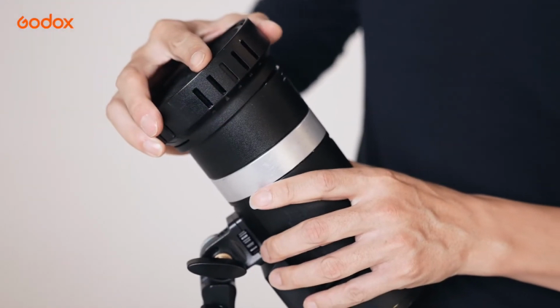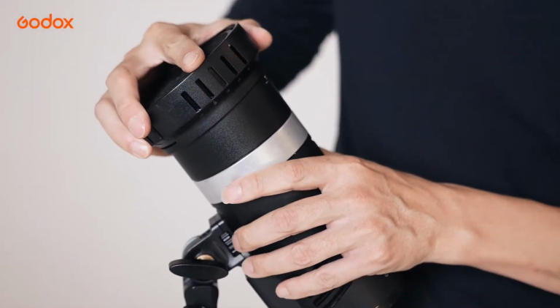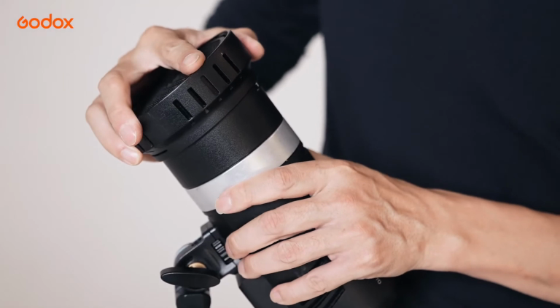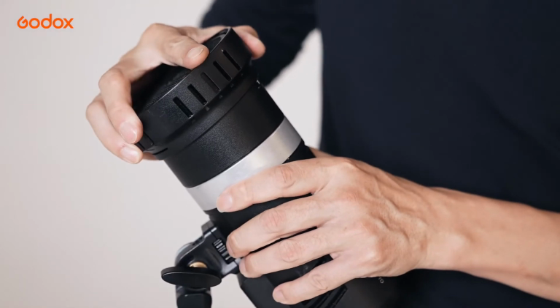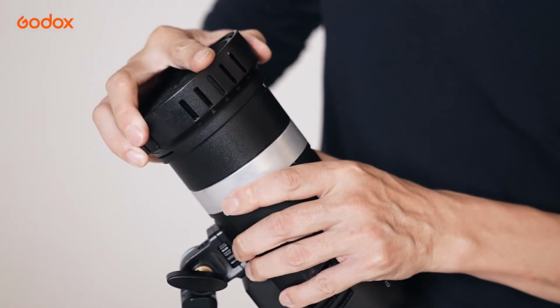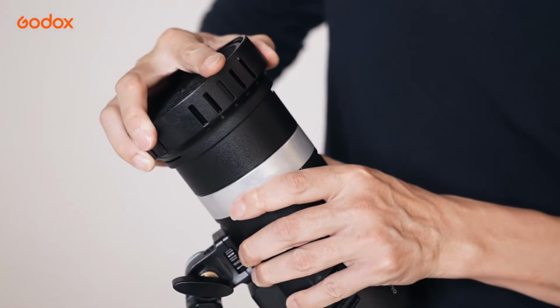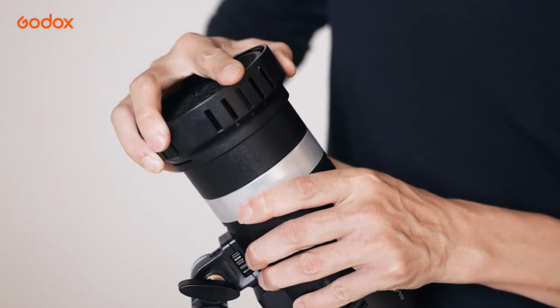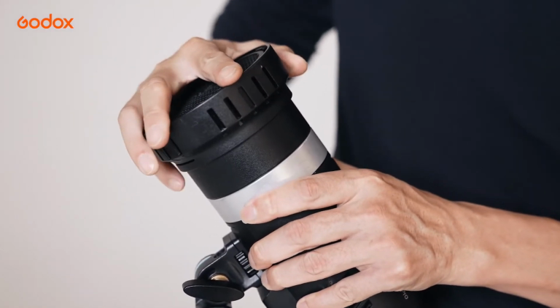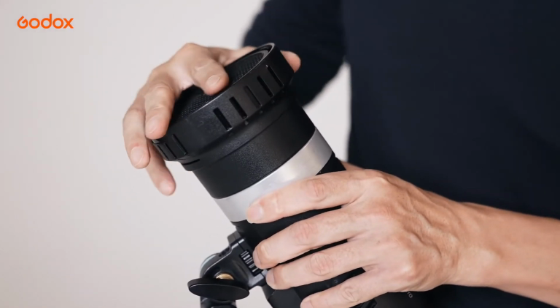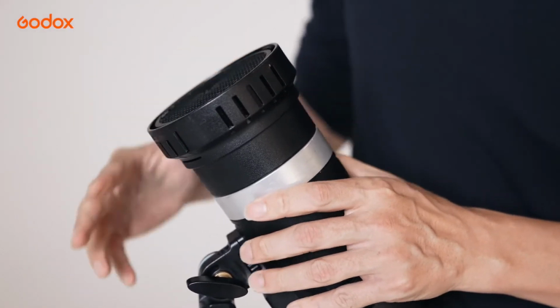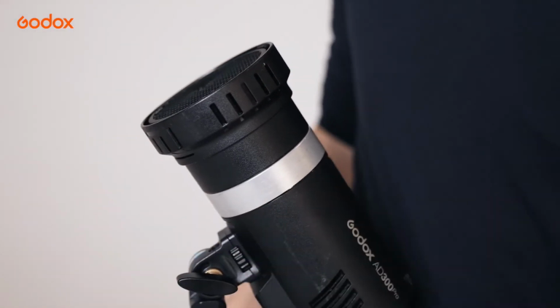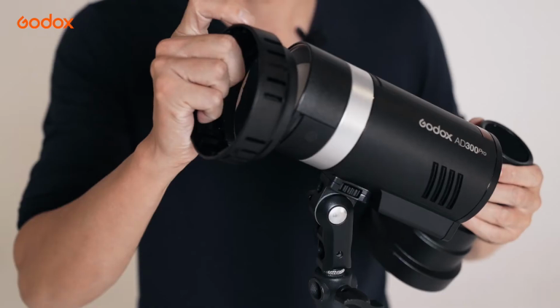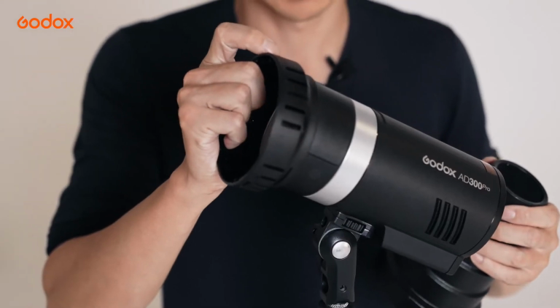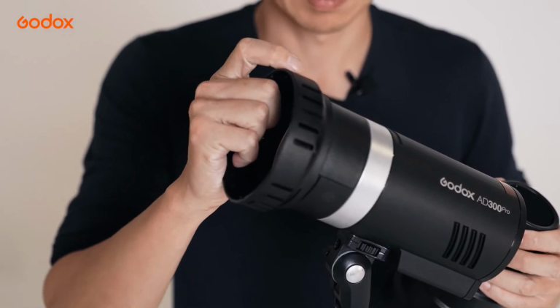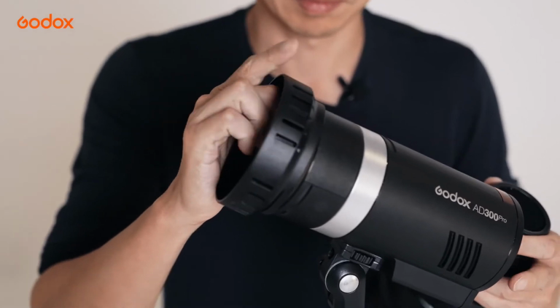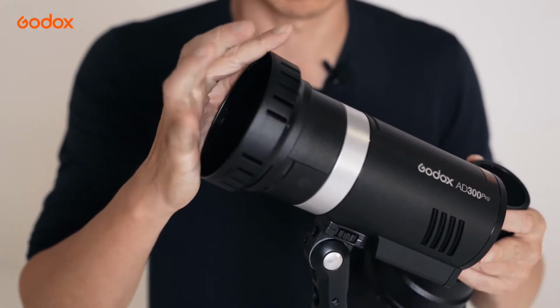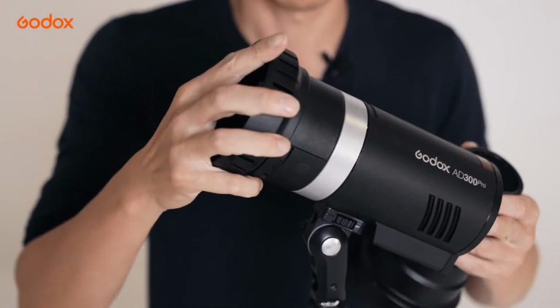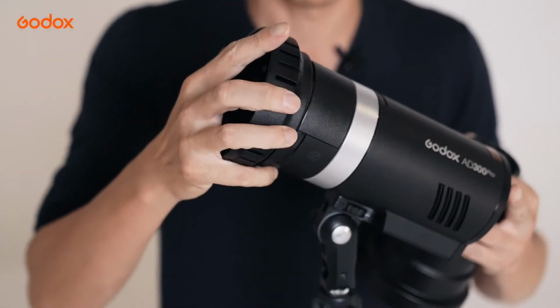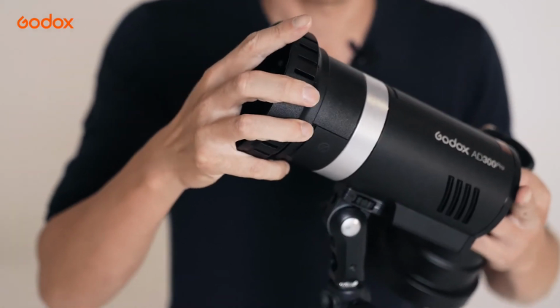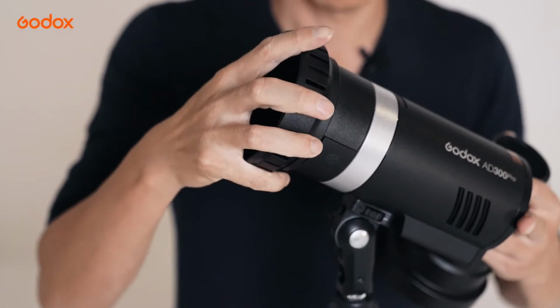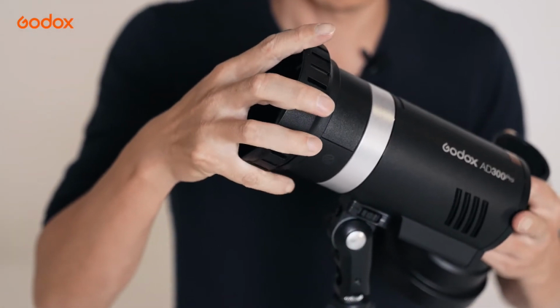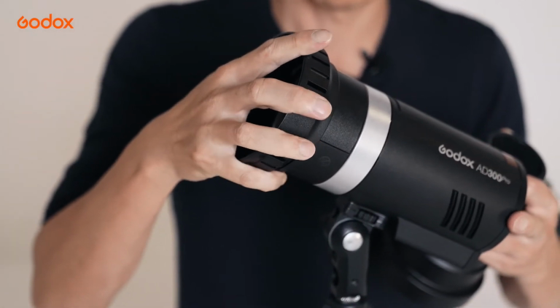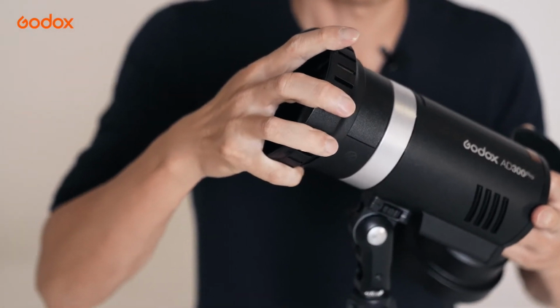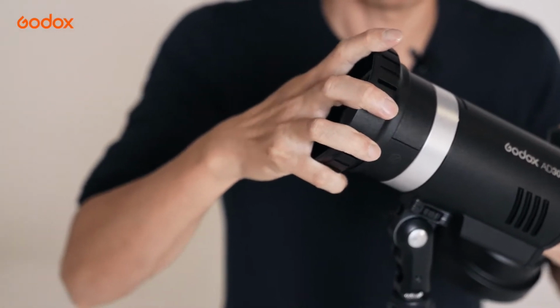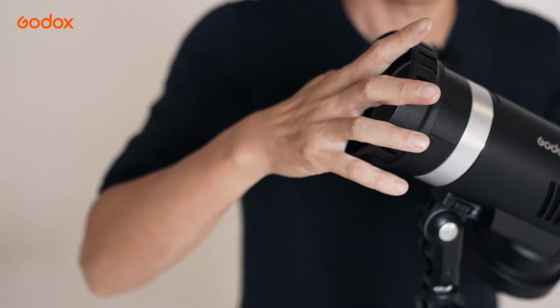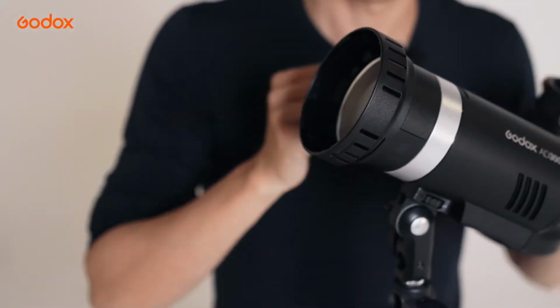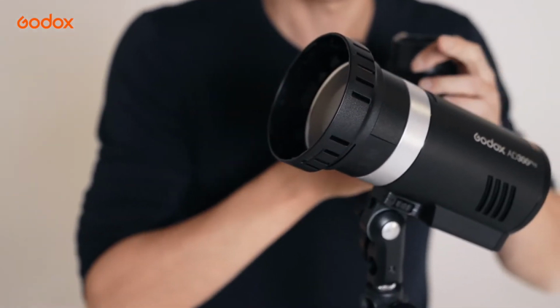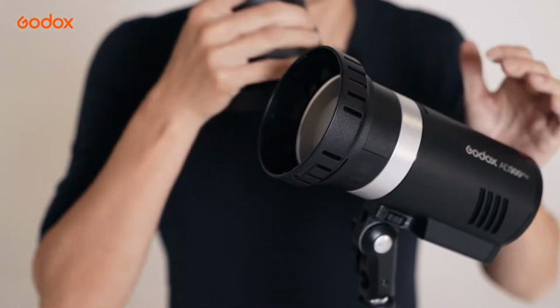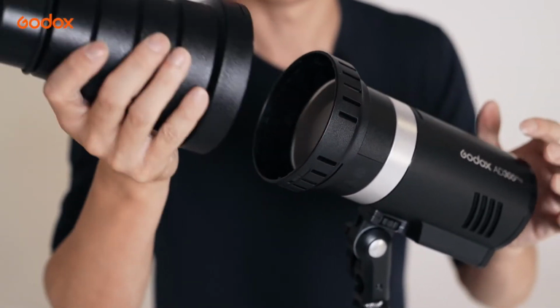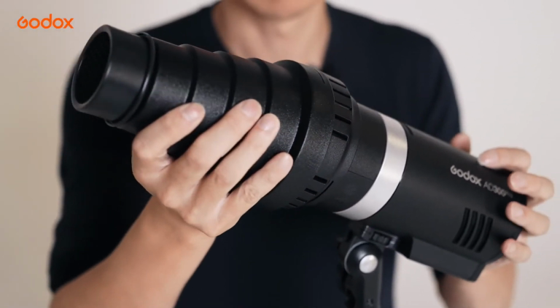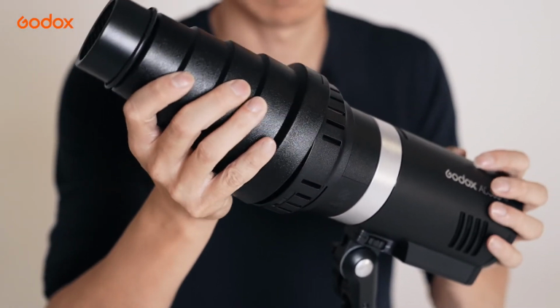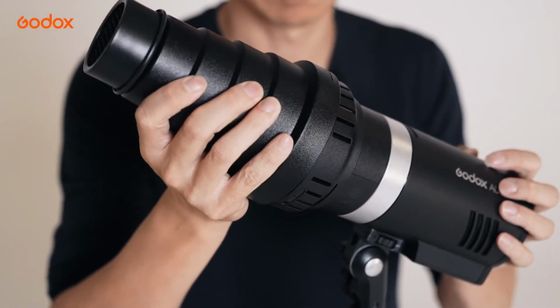Both Snoot and Grid can be attached to a Standard Modifier or Bare Bulb. Taking the AD300 Pro as an example, Snoot and Grid can be attached to the Compact Standard Reflector via the AD-AS Adapter.